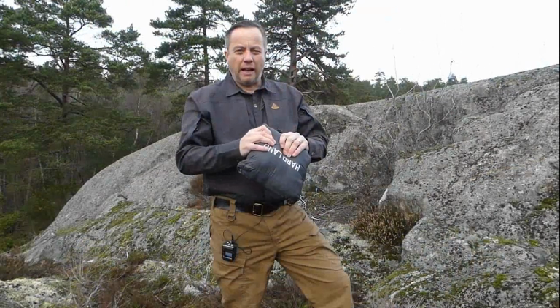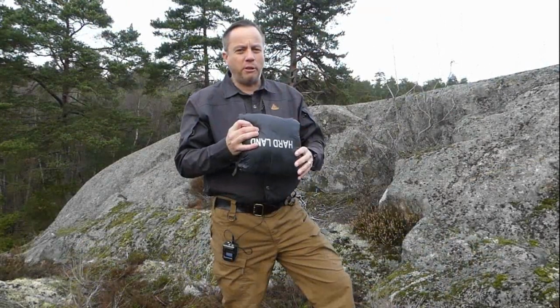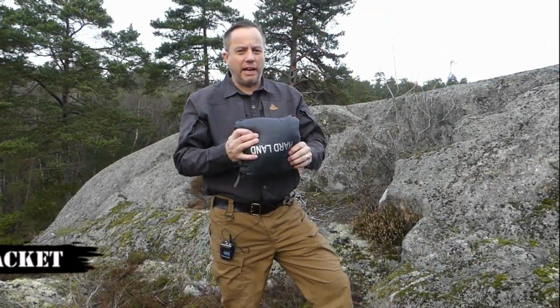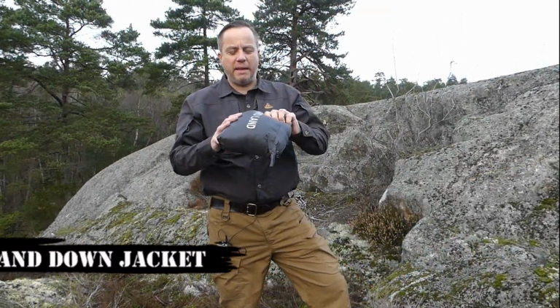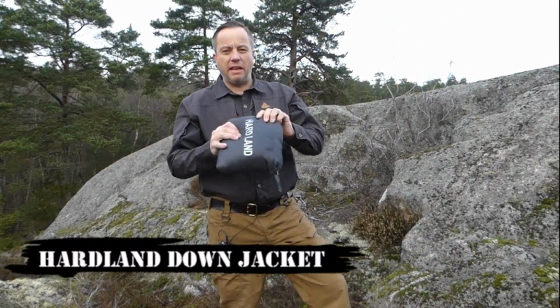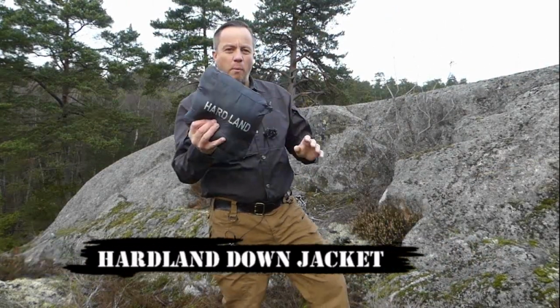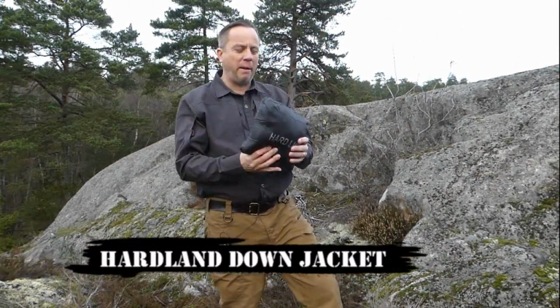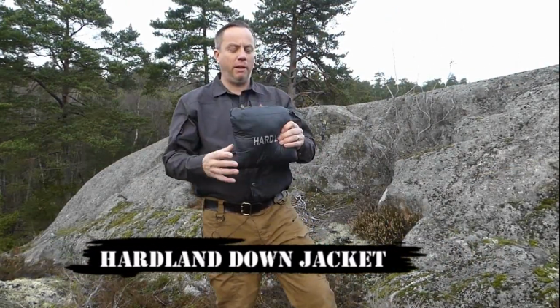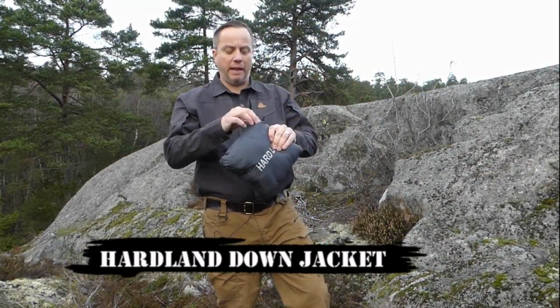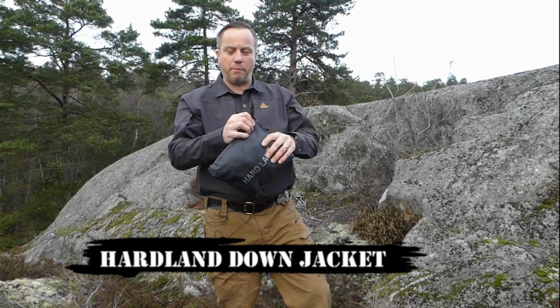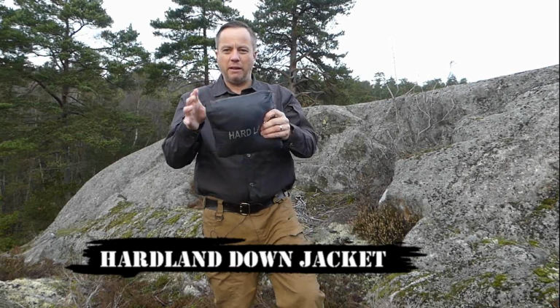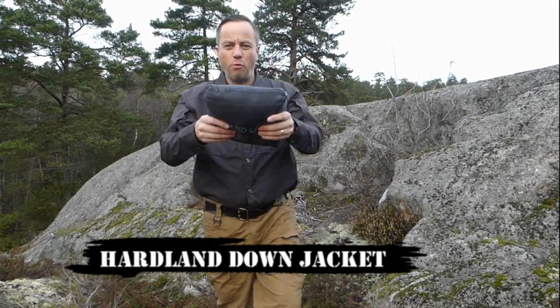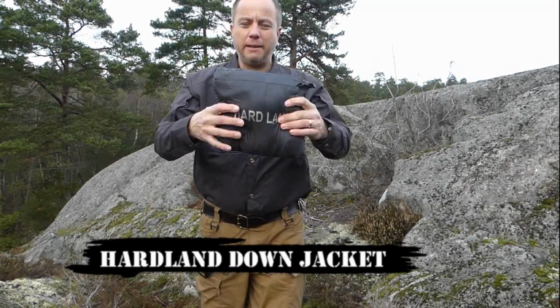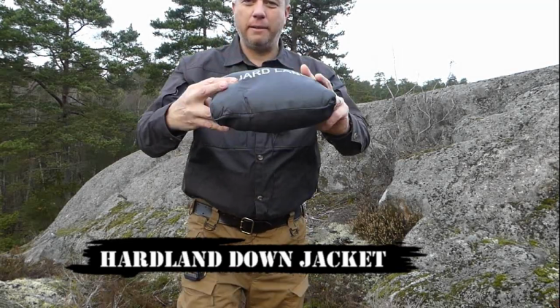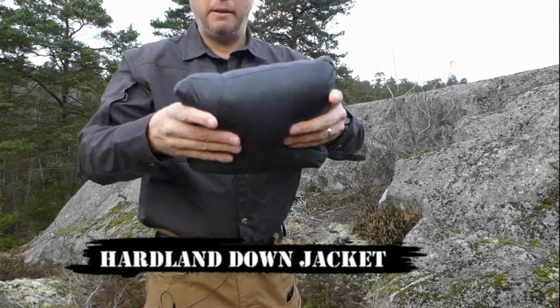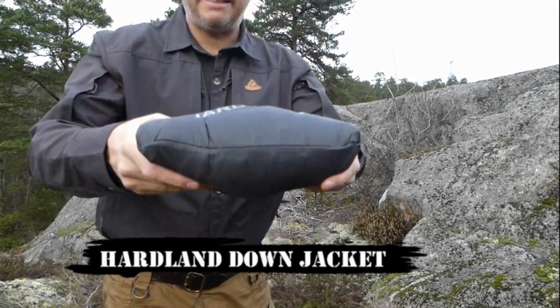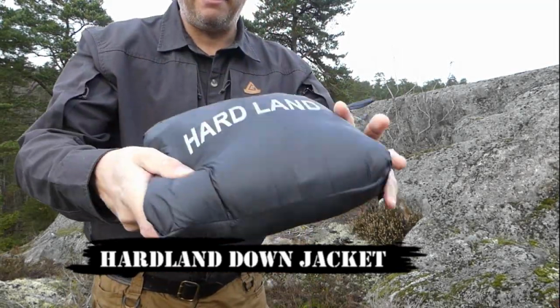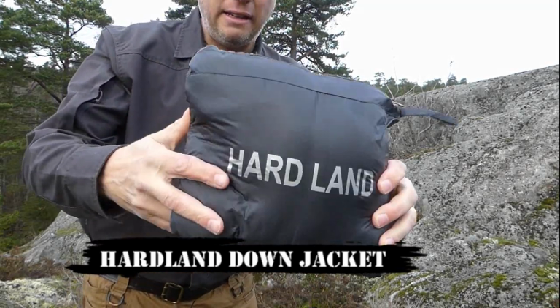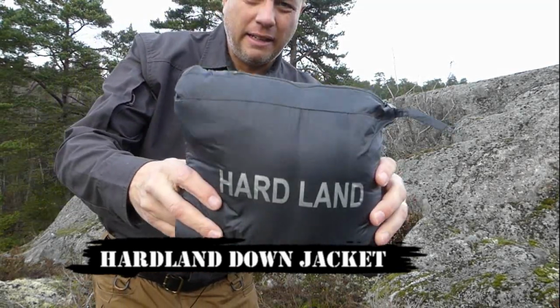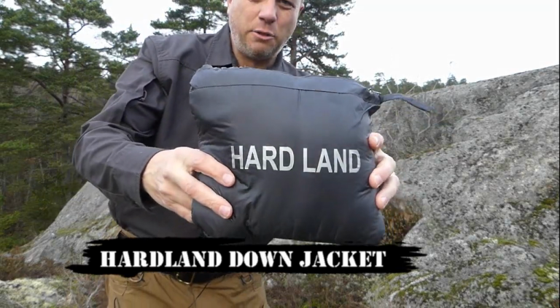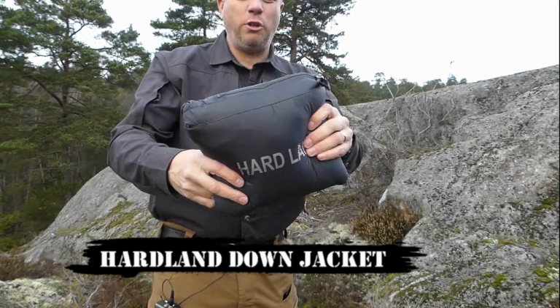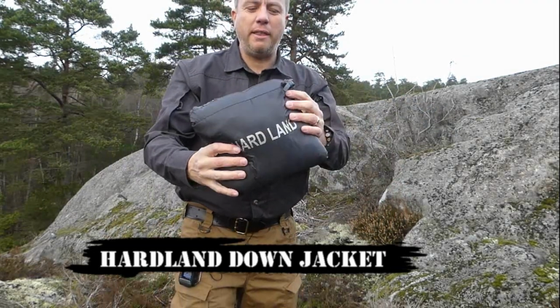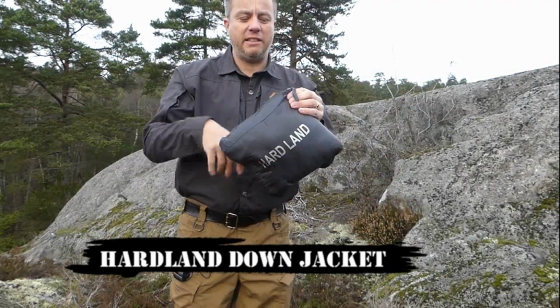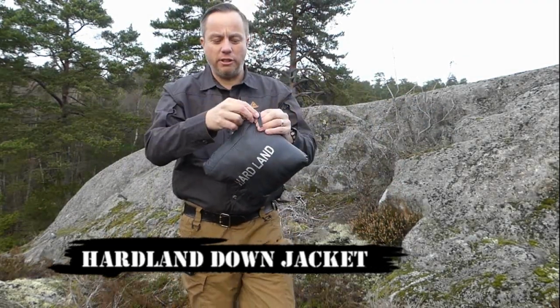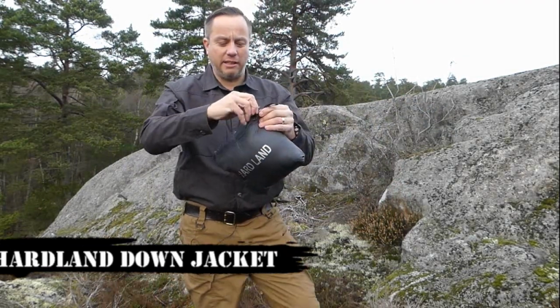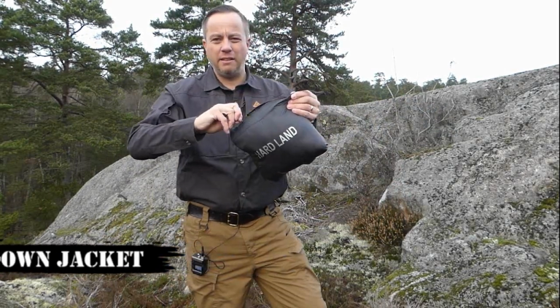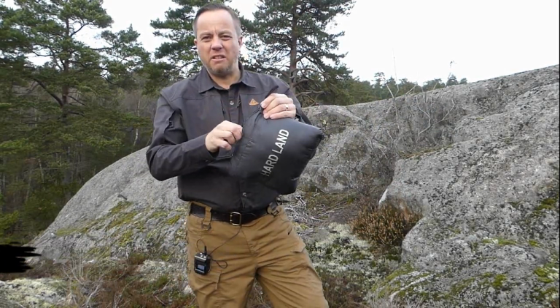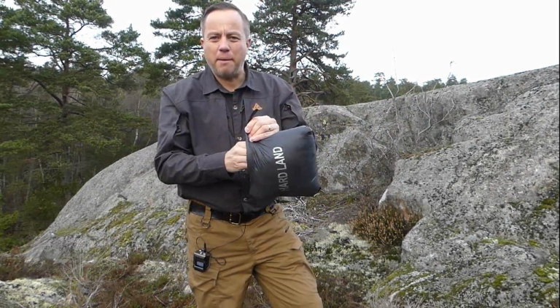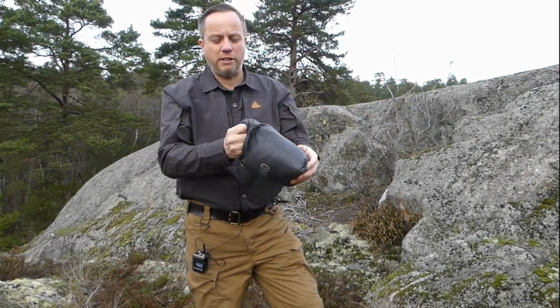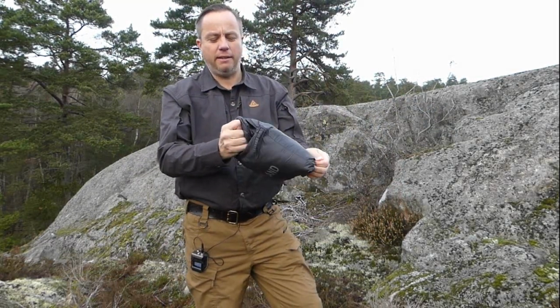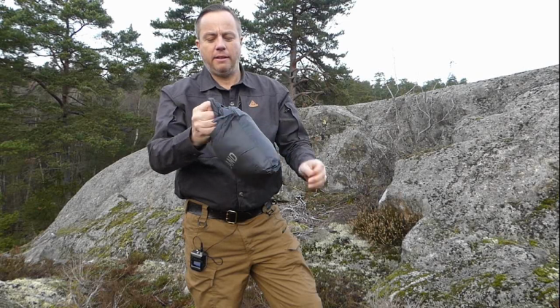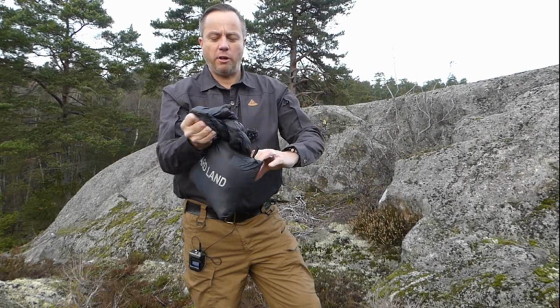A key point to this jacket is the lightweight packability of it, and unbelievably the whole thing packs down into a little cushion like this. This cushion is actually the left-hand pocket of the jacket, so you've got your little carrying bag actually built in to the coat.